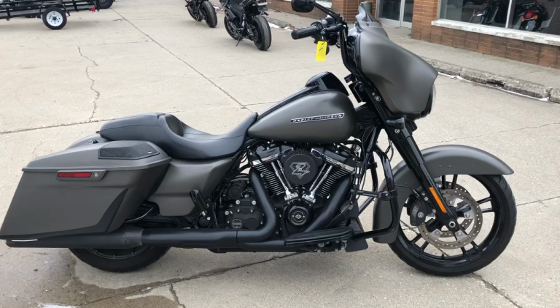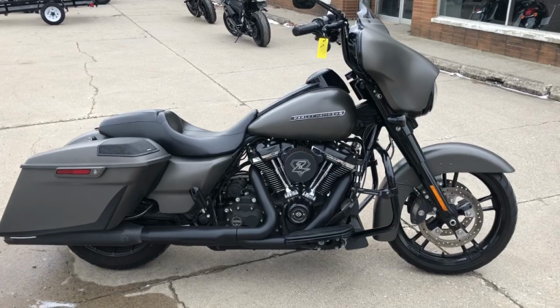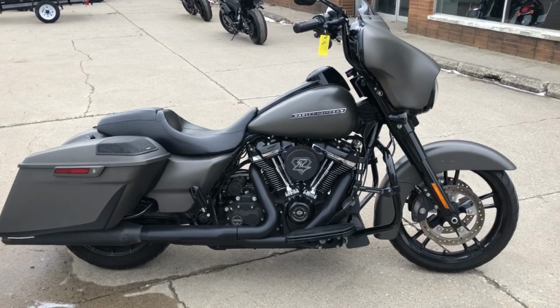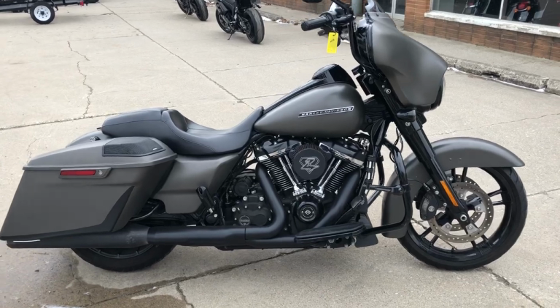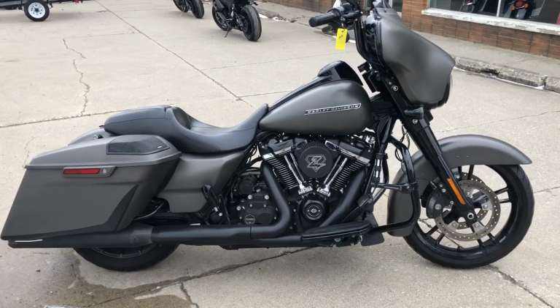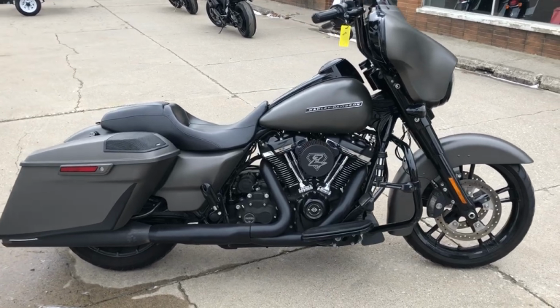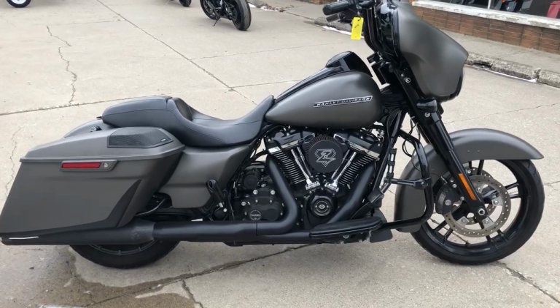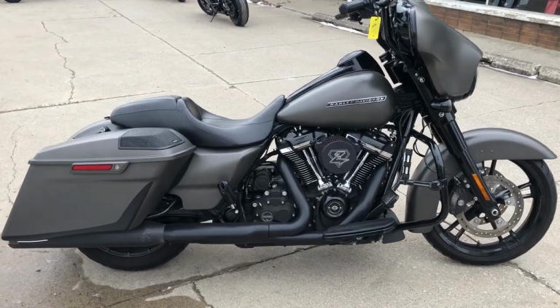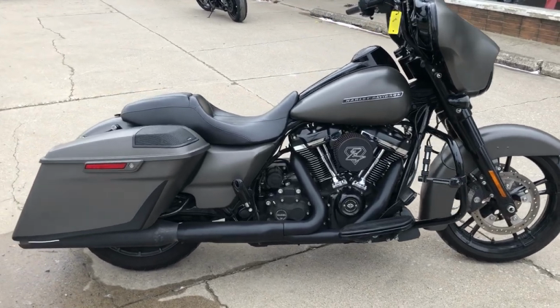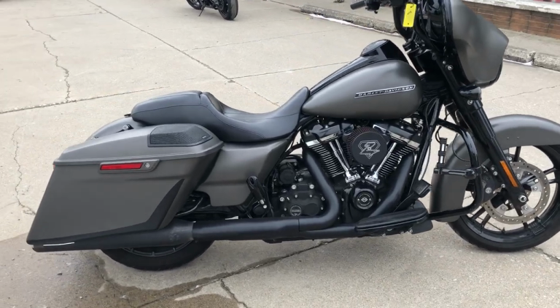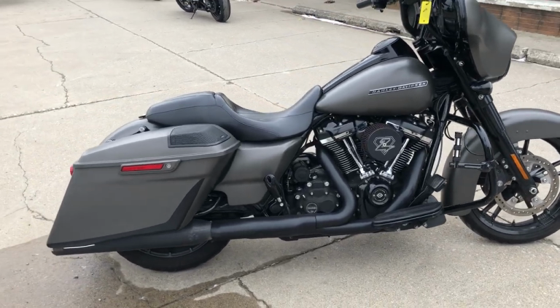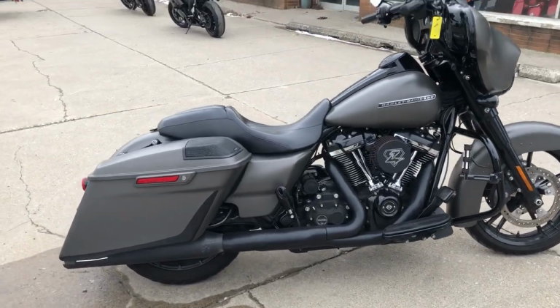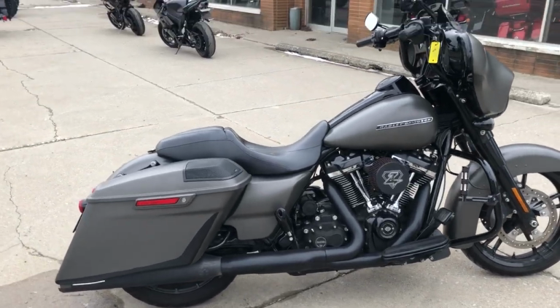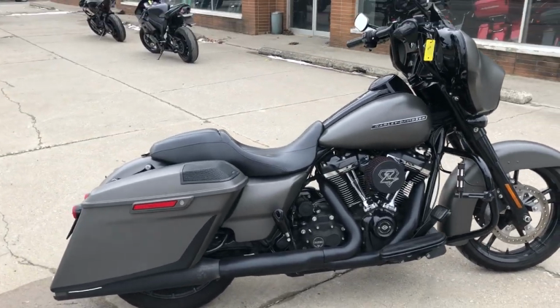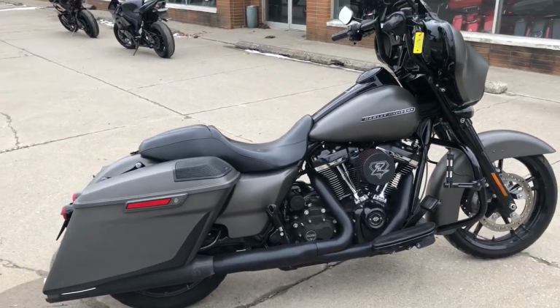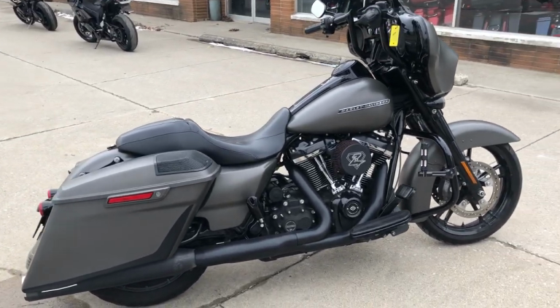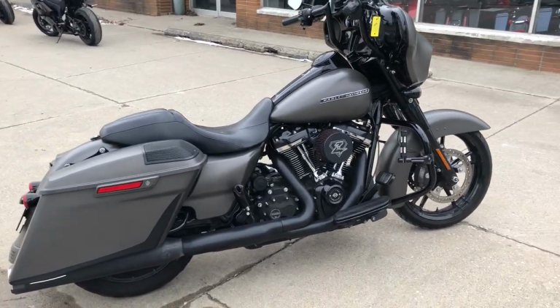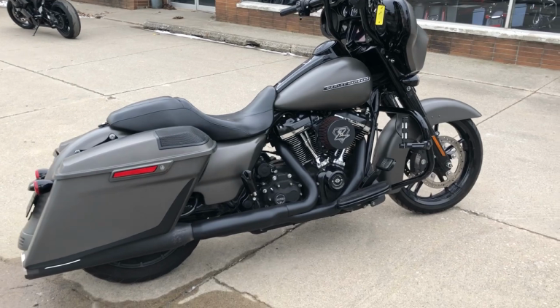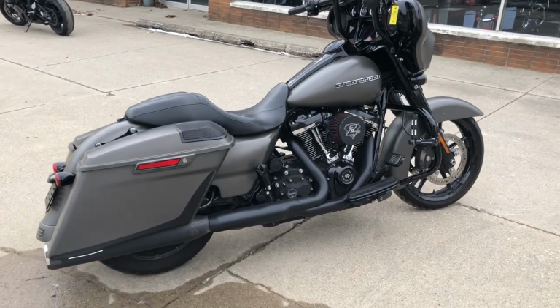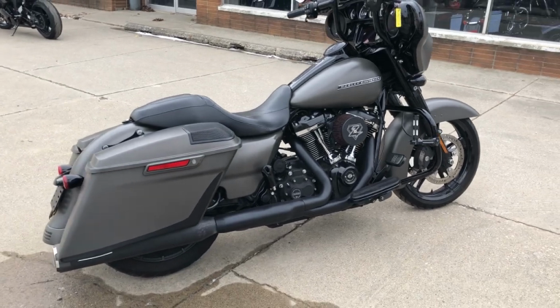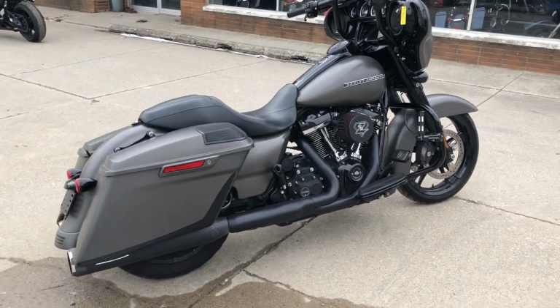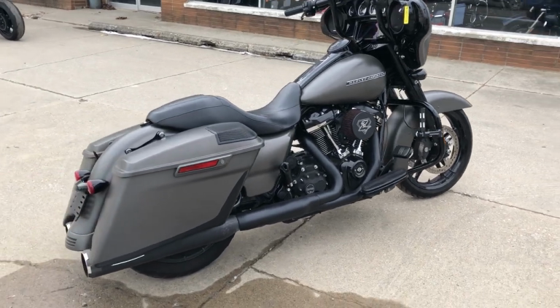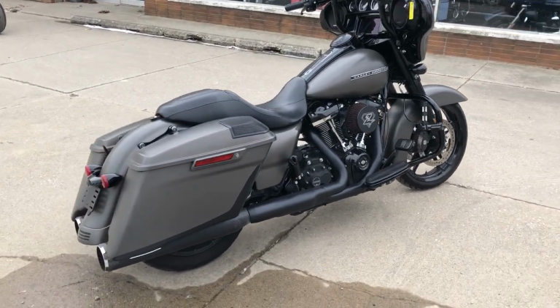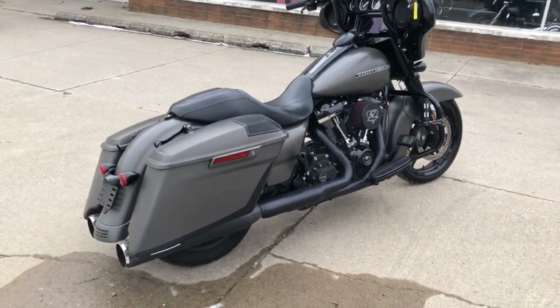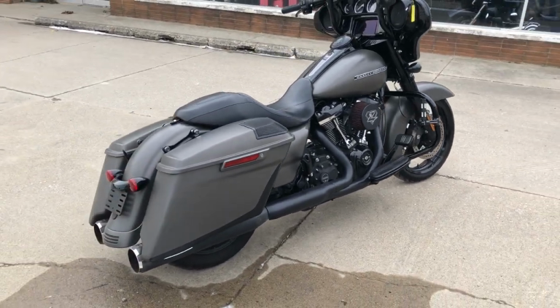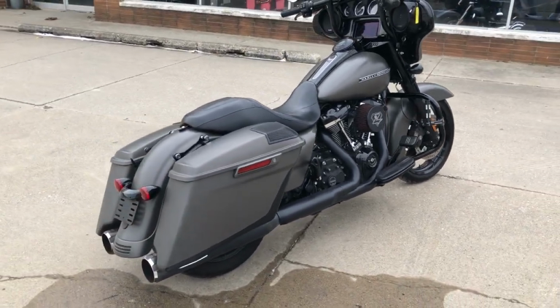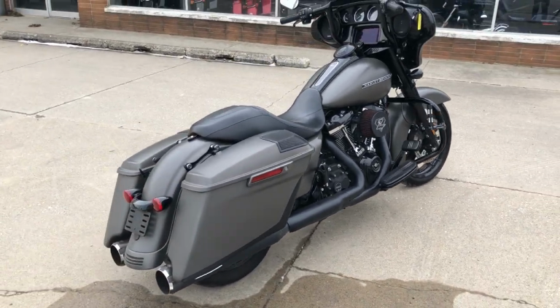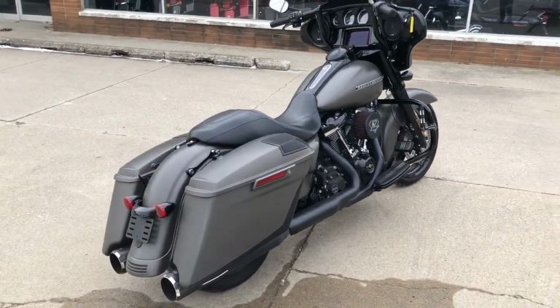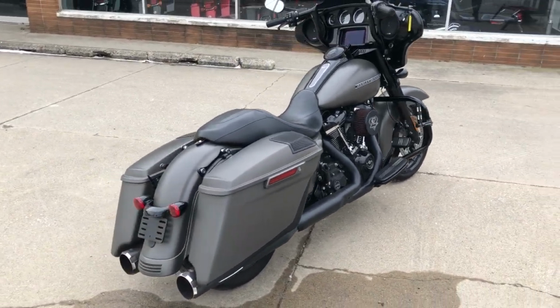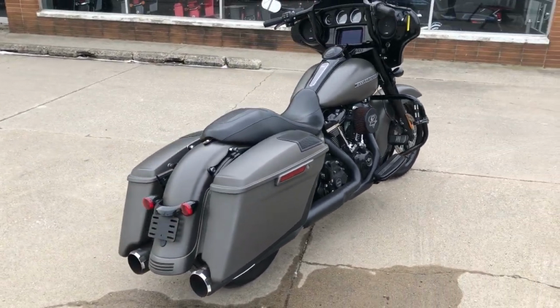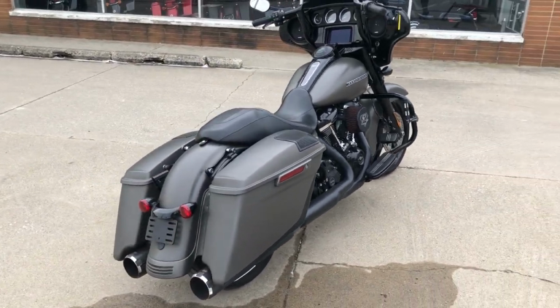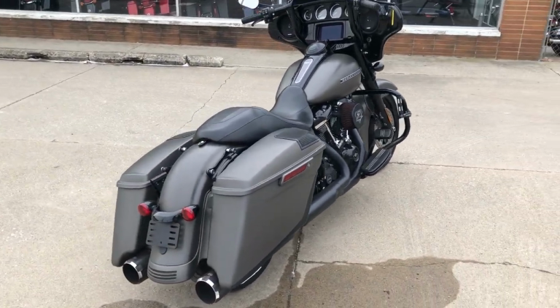Hey guys, purplepowersports.com here. We have another used Street Glide Special for sale in the hard-to-find color industrial gray denim with the blackout package.